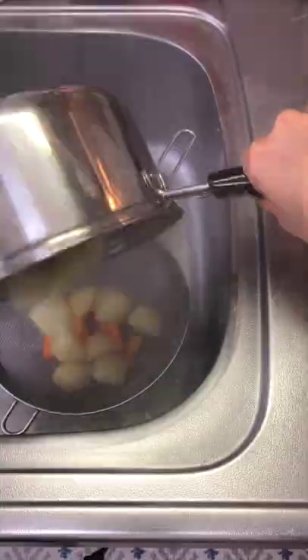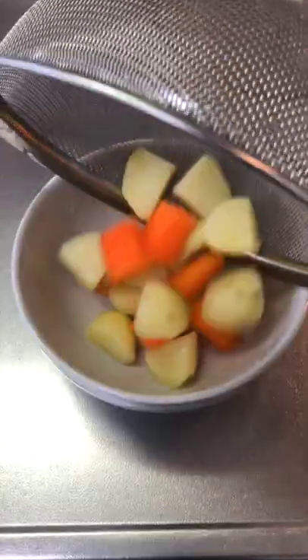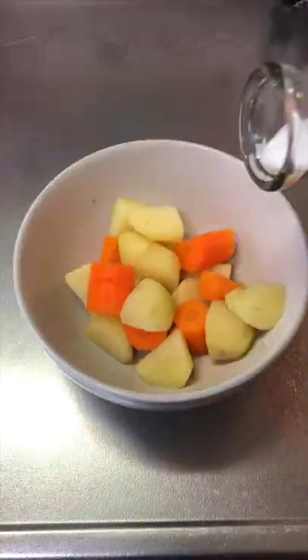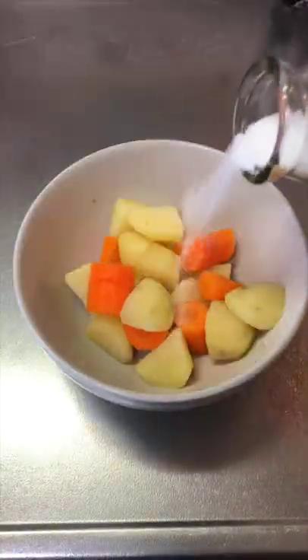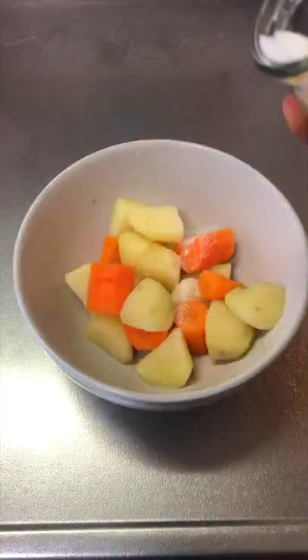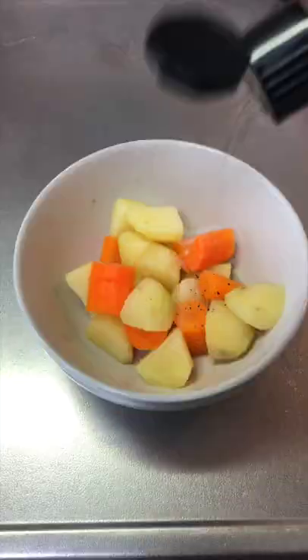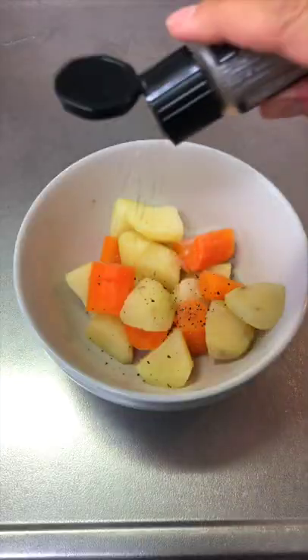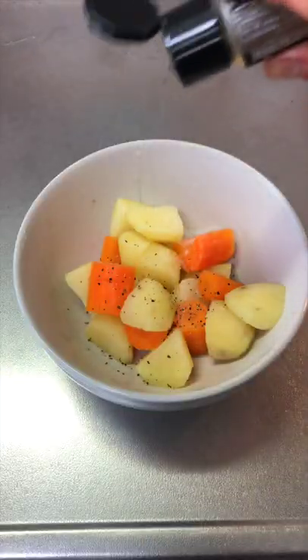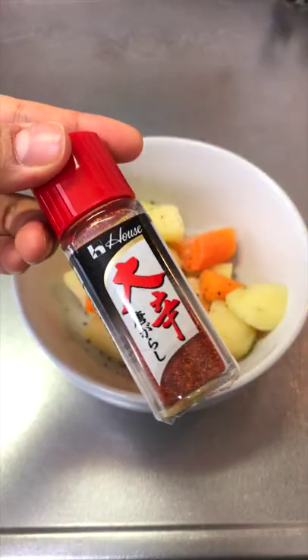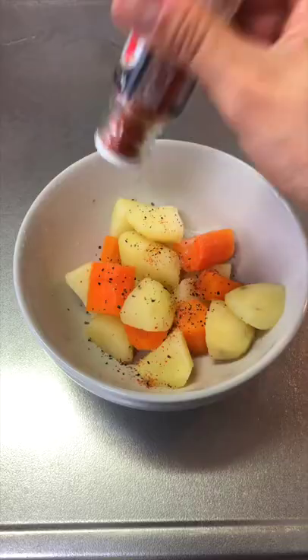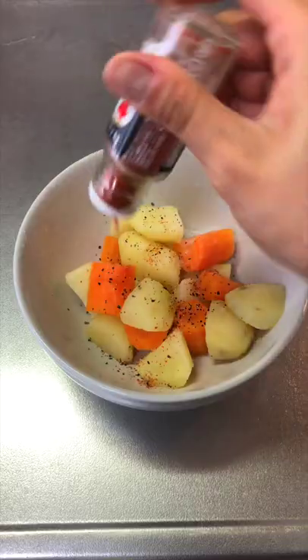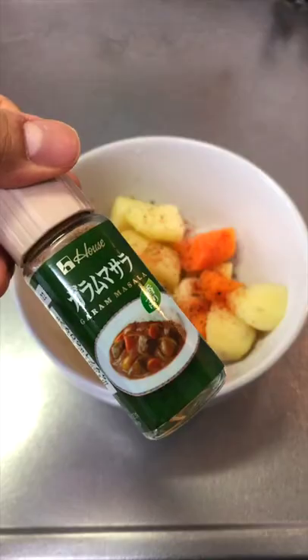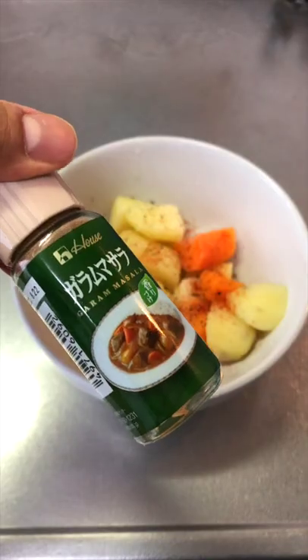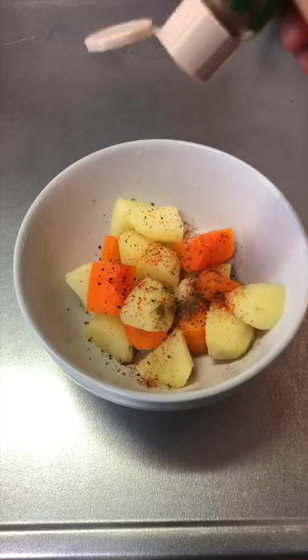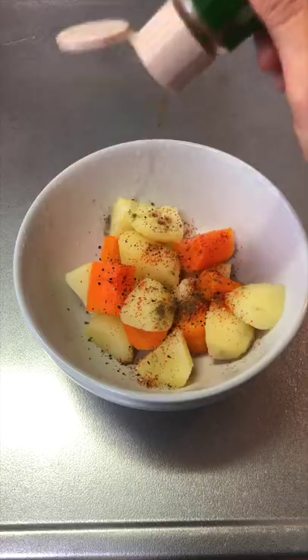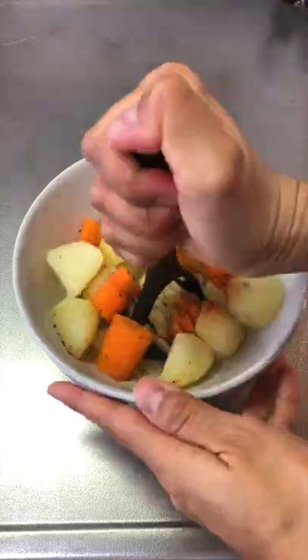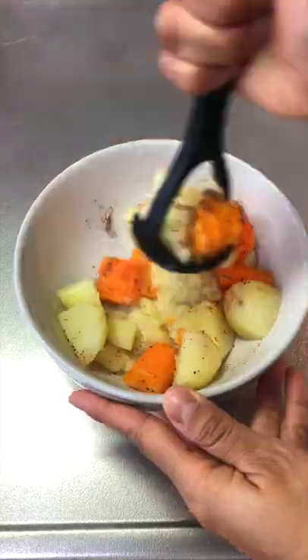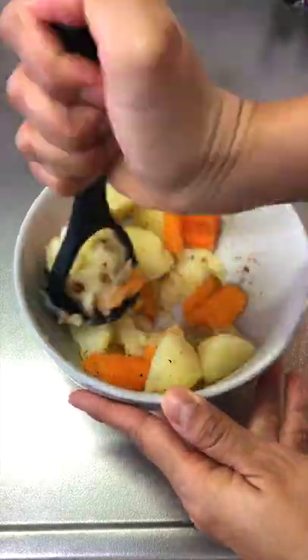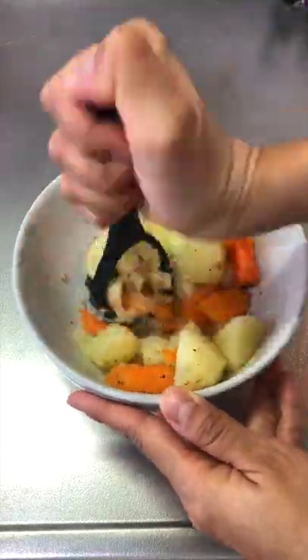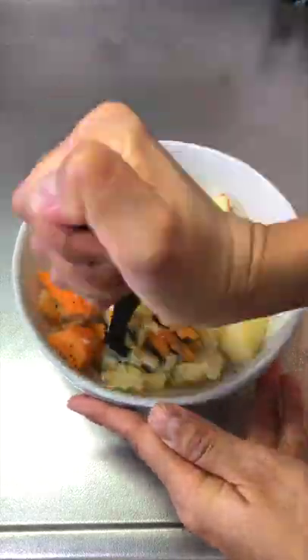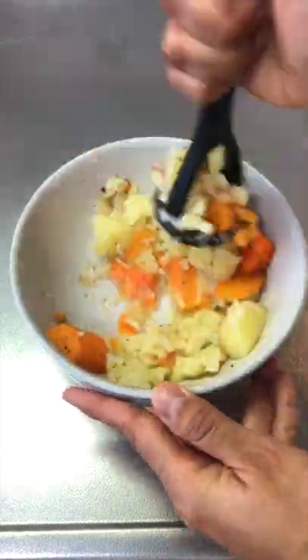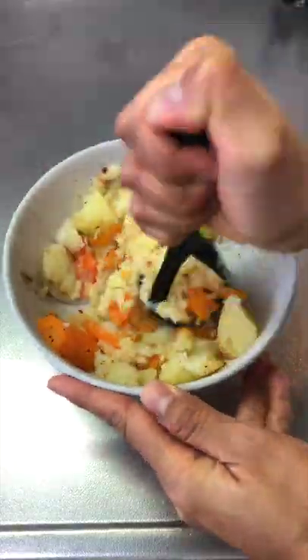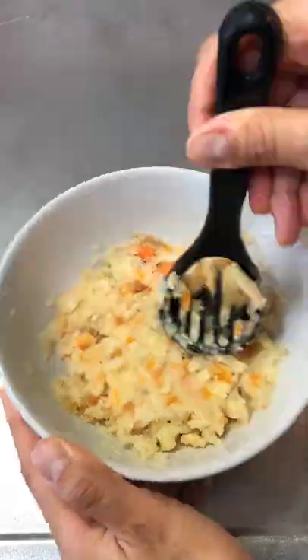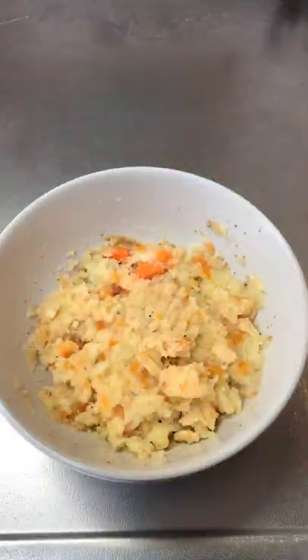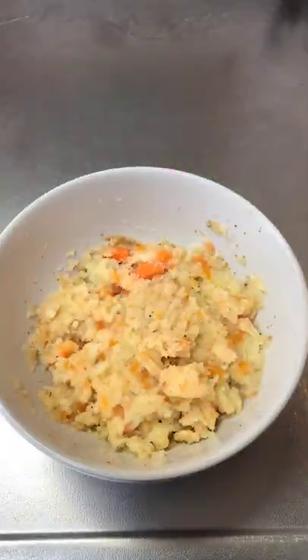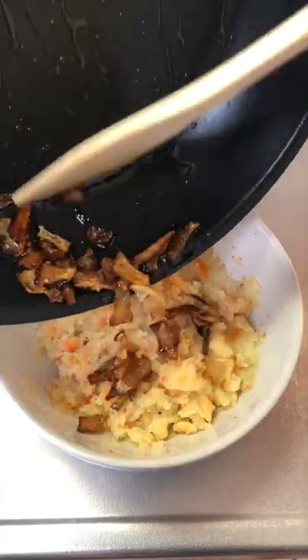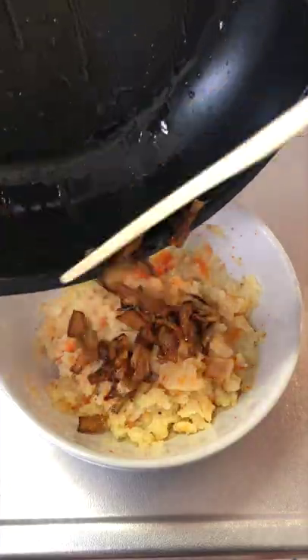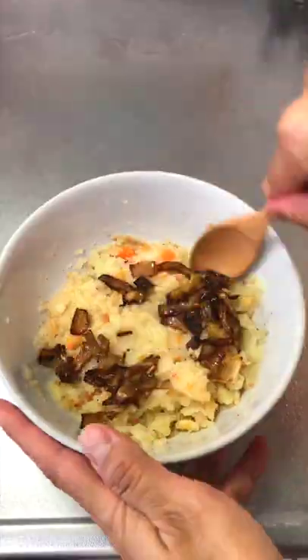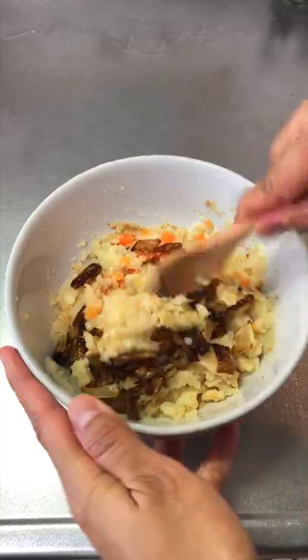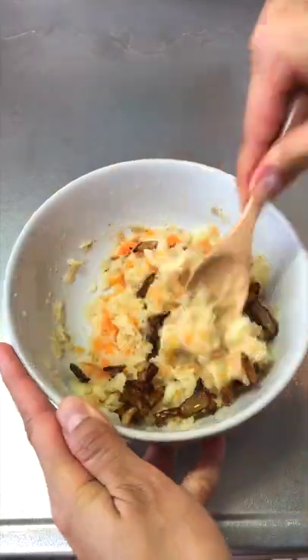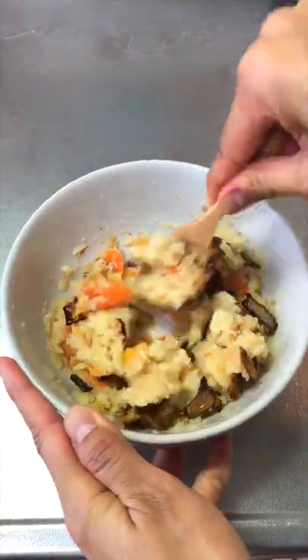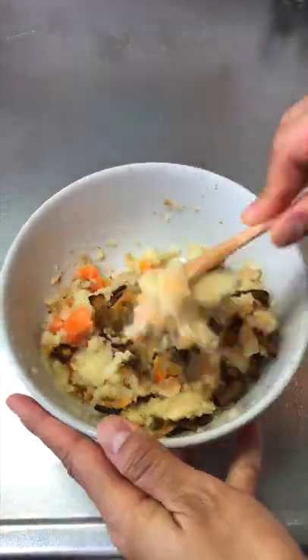Season with salt, pepper, chili powder and garam masala. Mash them good and then add the onion in and mix them all up.